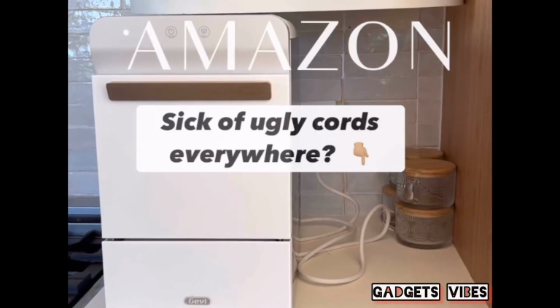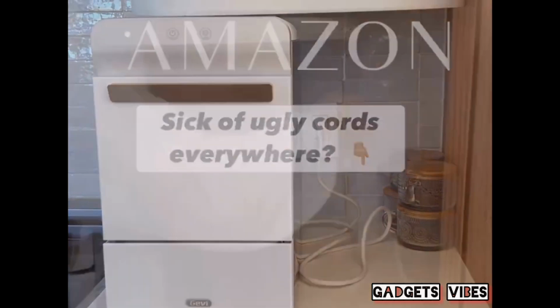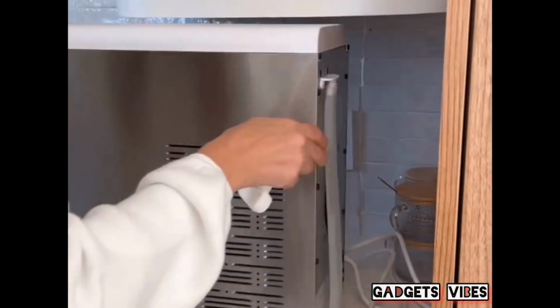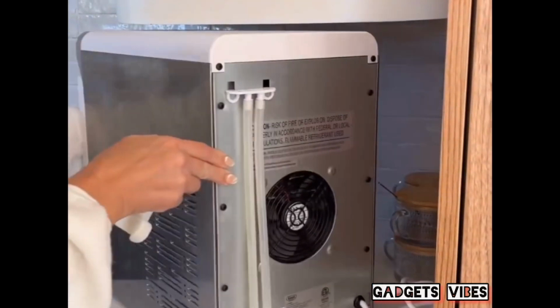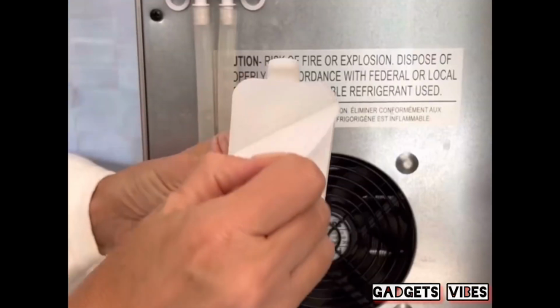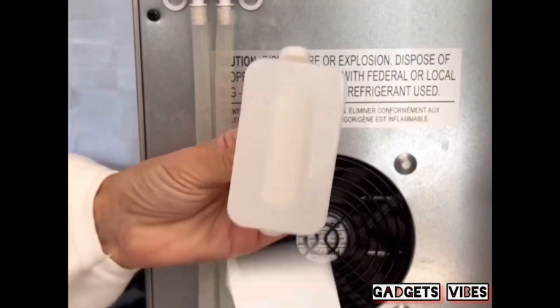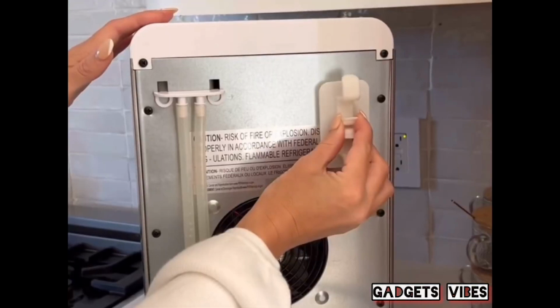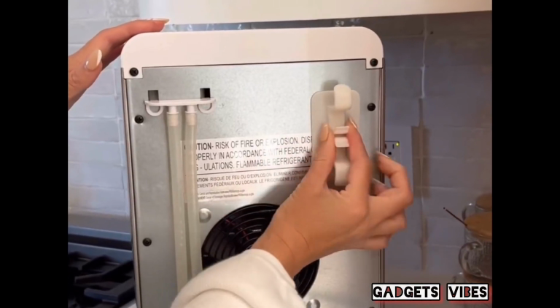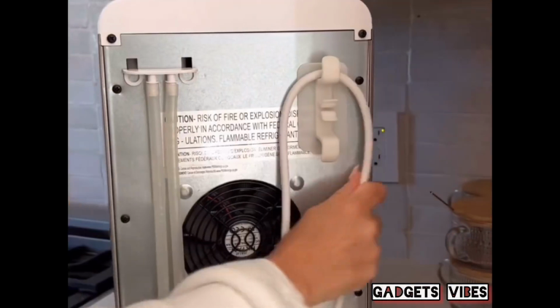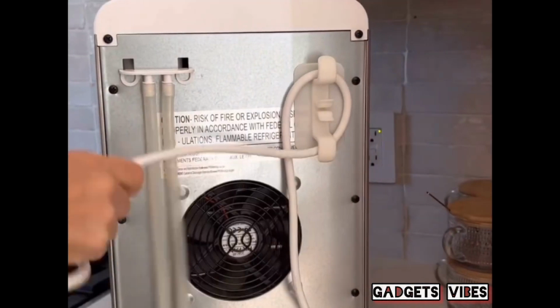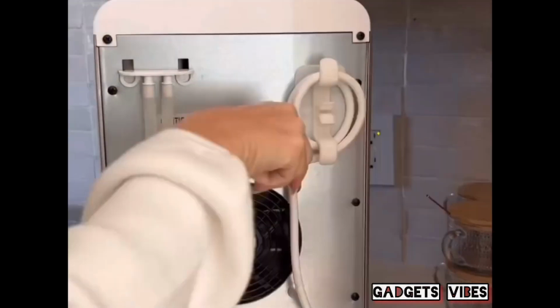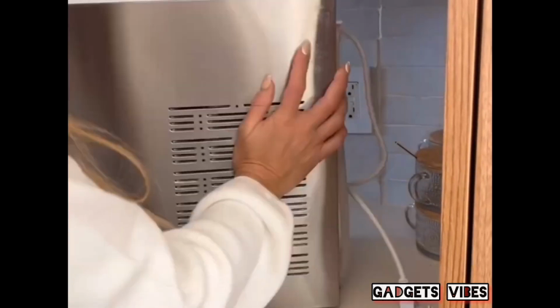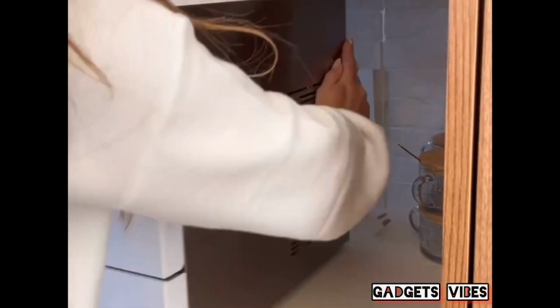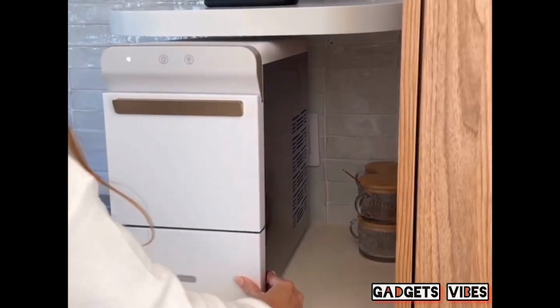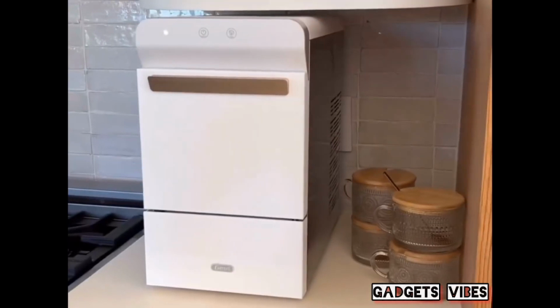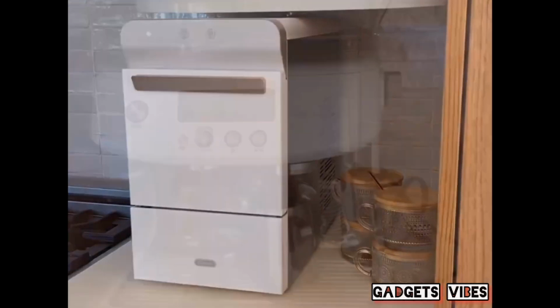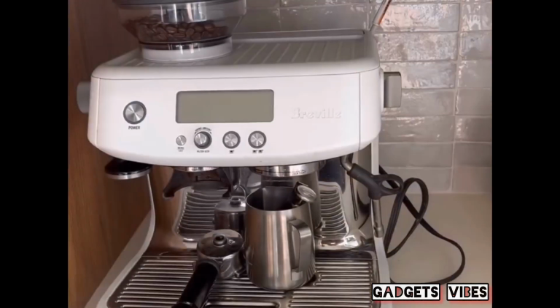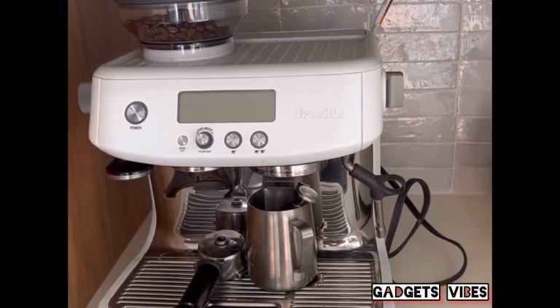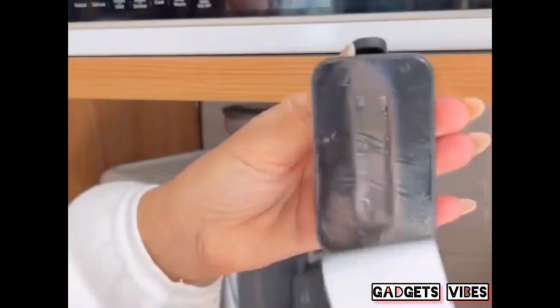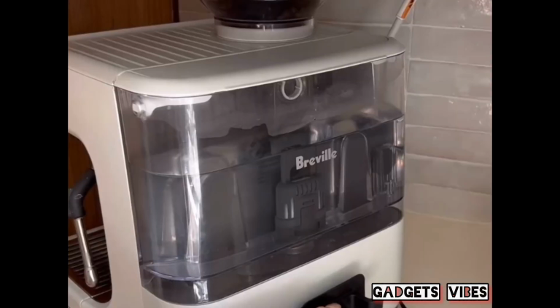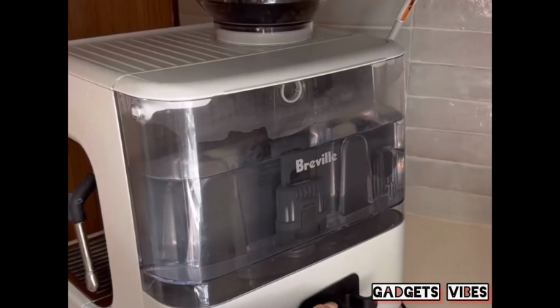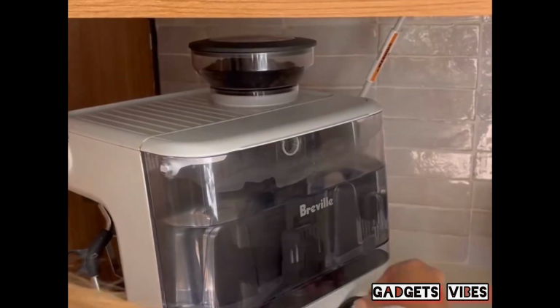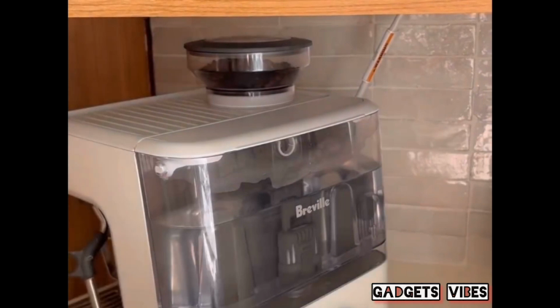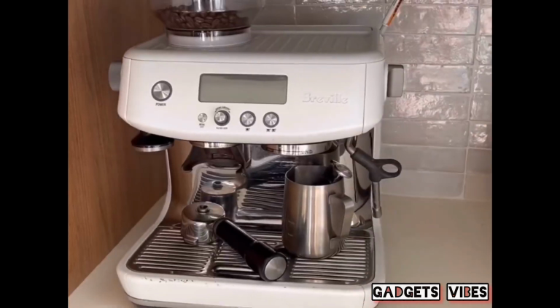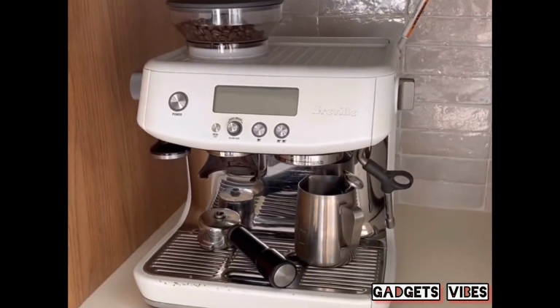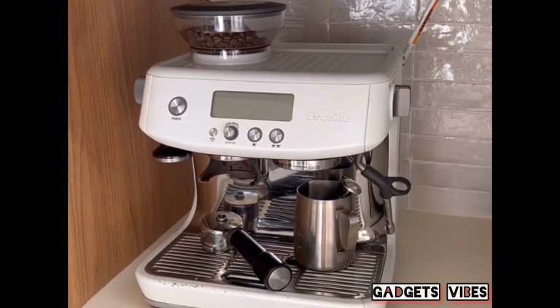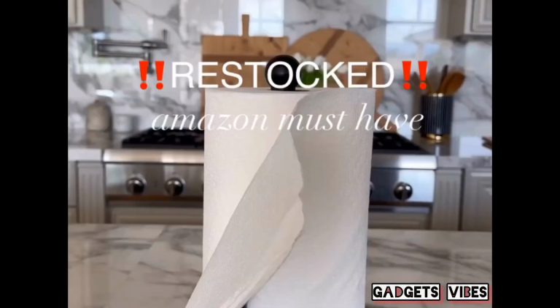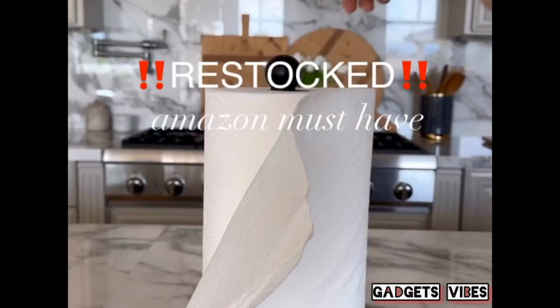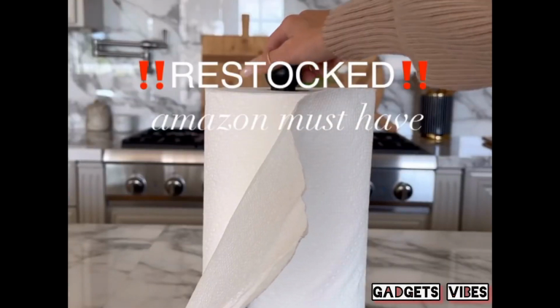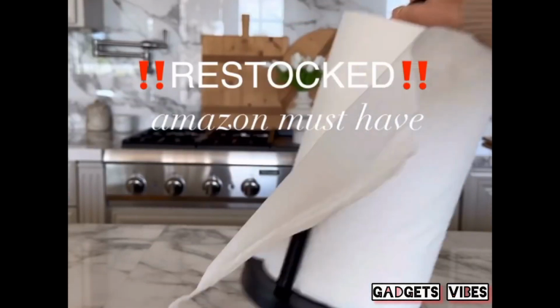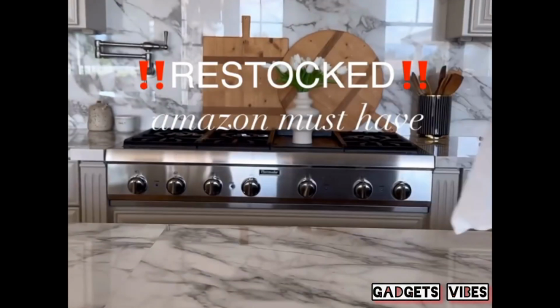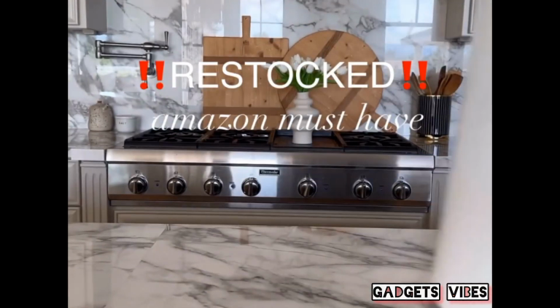Quickly organize your different flavor coffee pods with this four-compartment box — it makes for a beautiful display or can be stored in a drawer. If you're sick of seeing ugly cords everywhere, try this little peel-and-stick gadget where you just wrap the cords around so they're hidden away. I use it on my coffee maker and my ice maker and I love it.